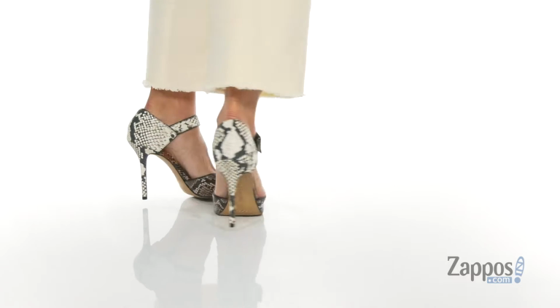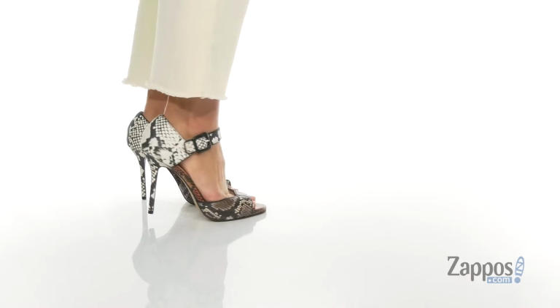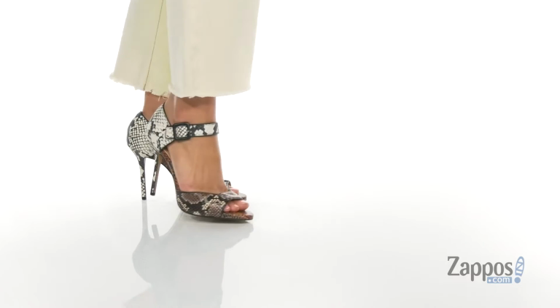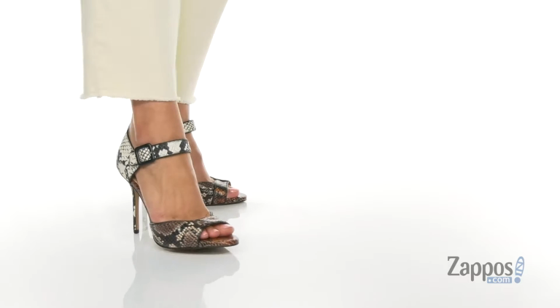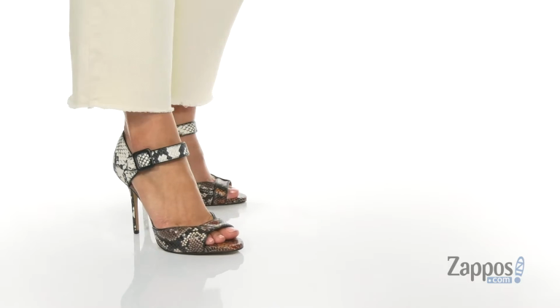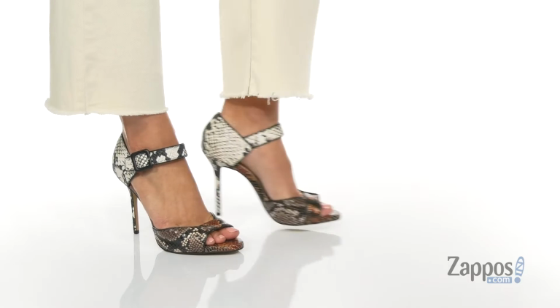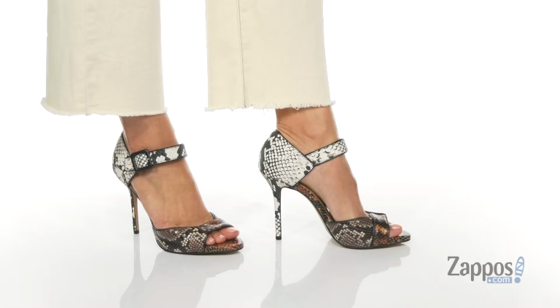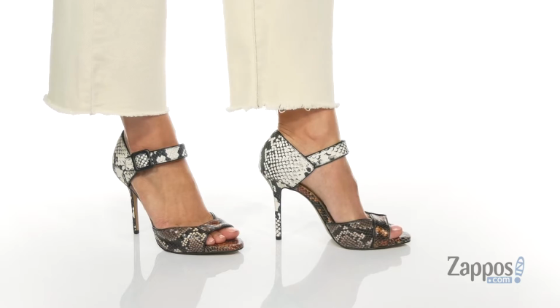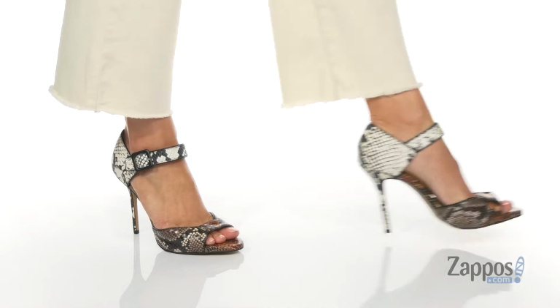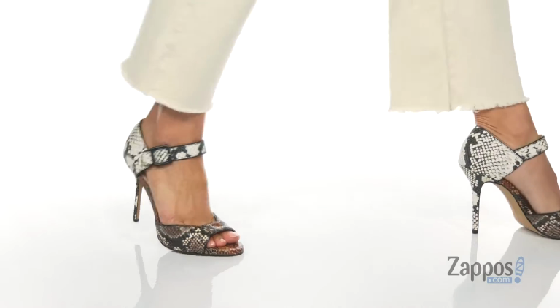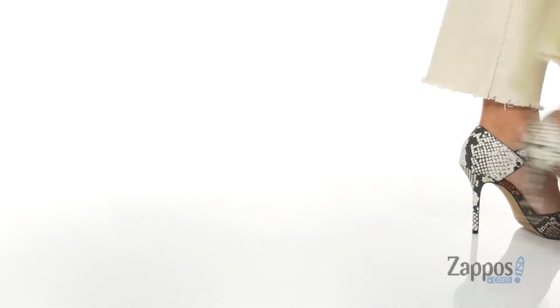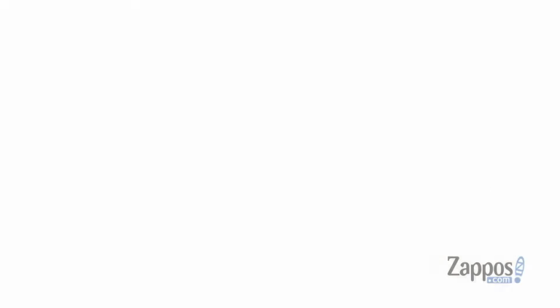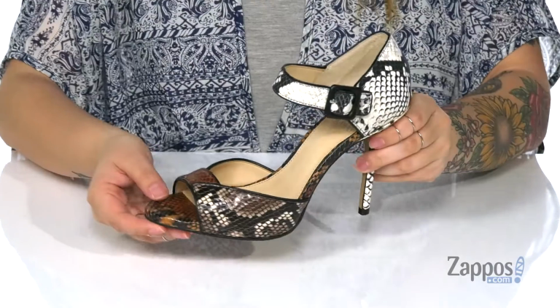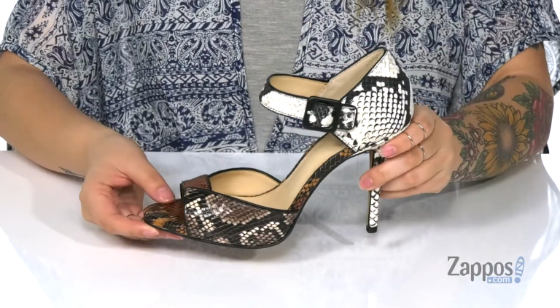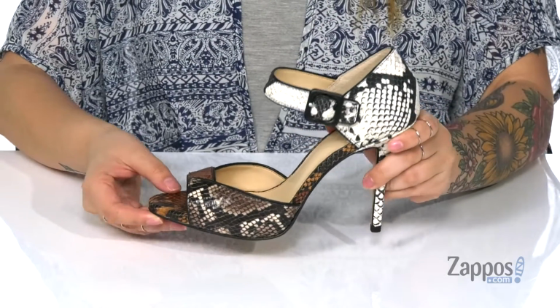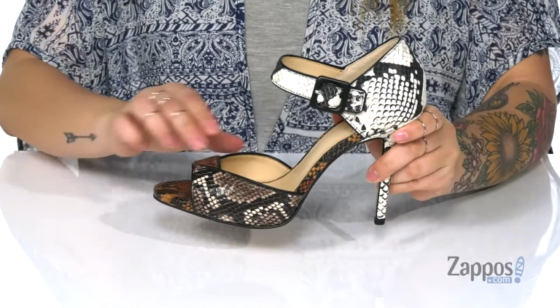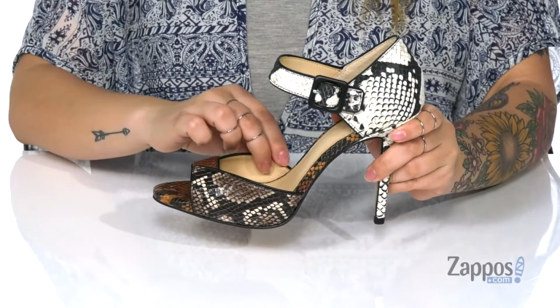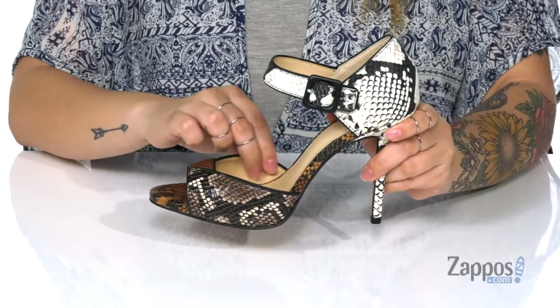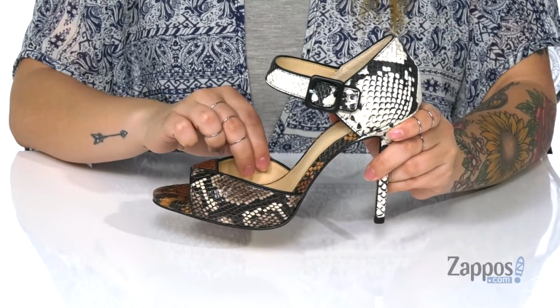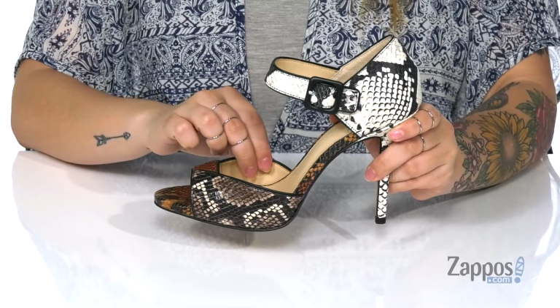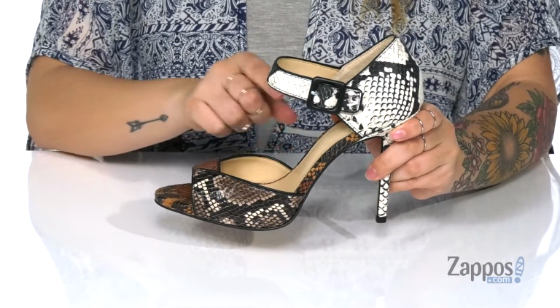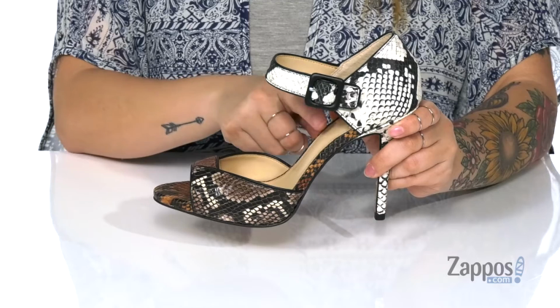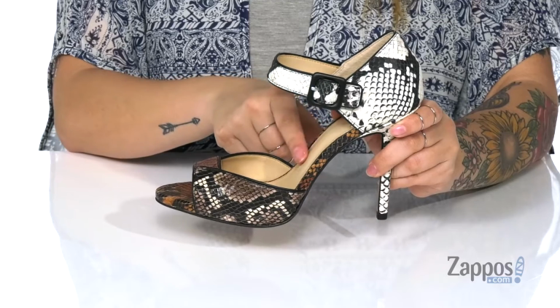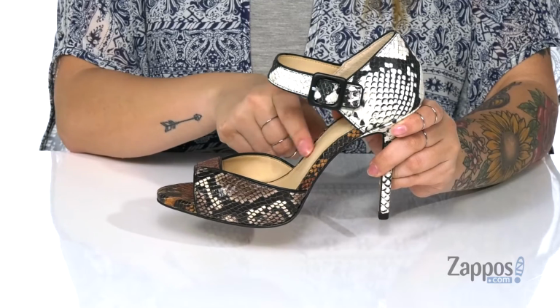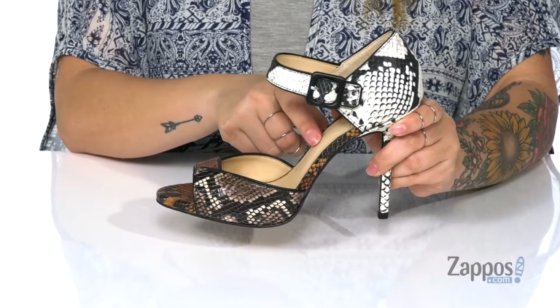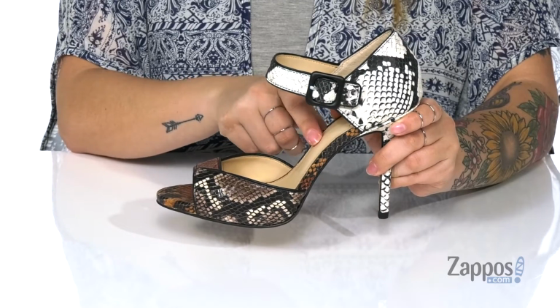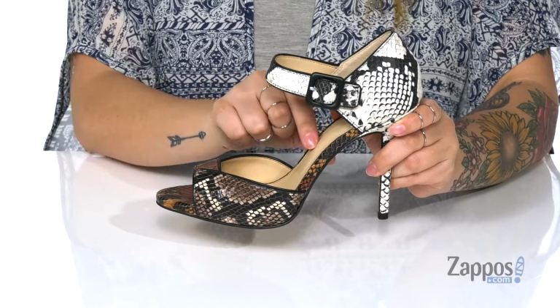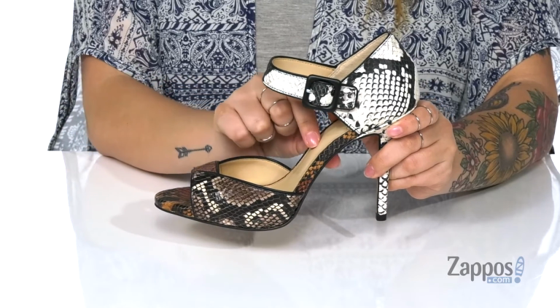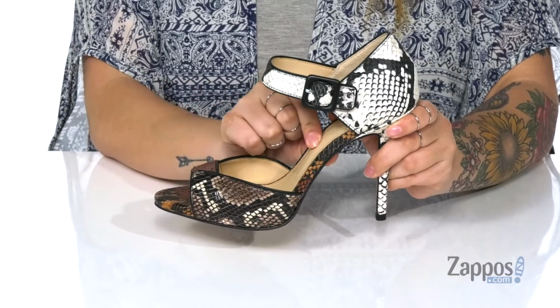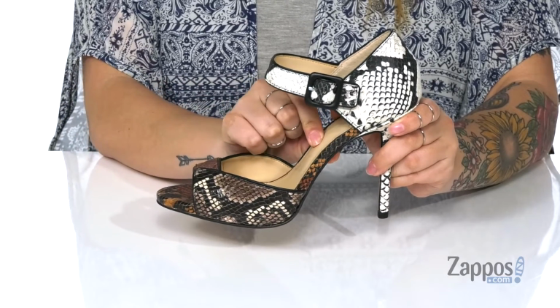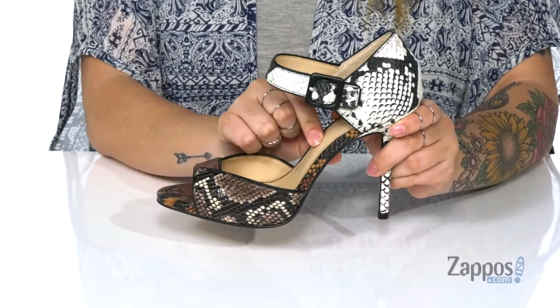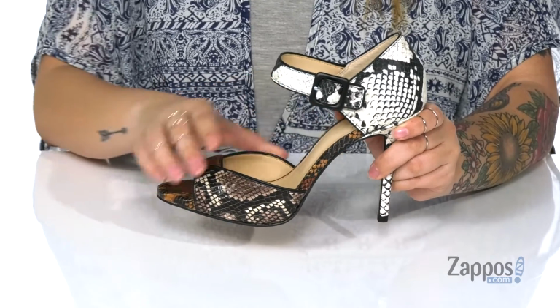These heels have a leather upper with a snake pattern and a few different colors. The inner lining has a smooth finish to it, and the footbed has a smooth finish as well, with padding for comfort.